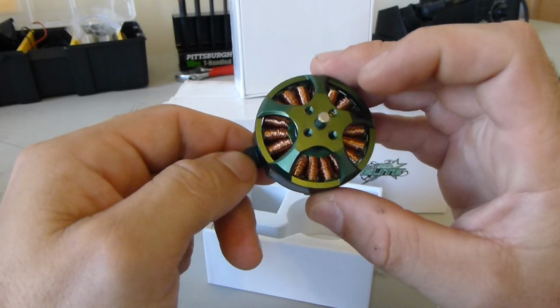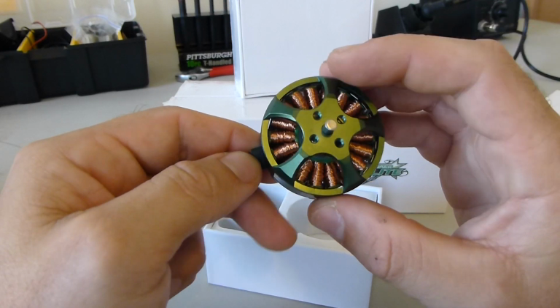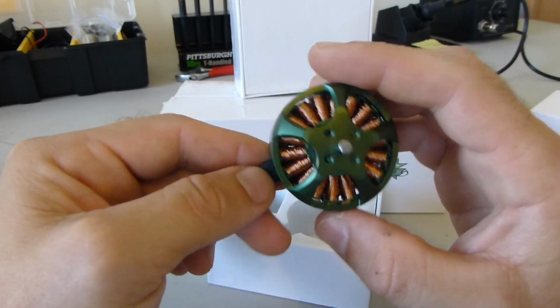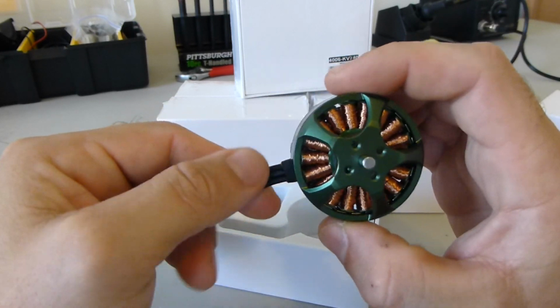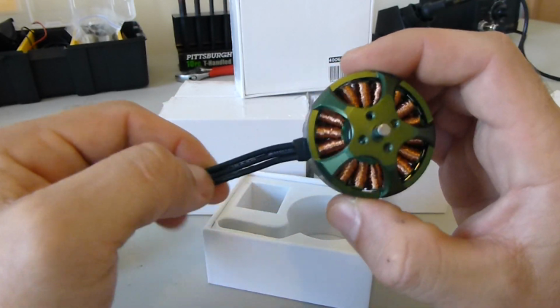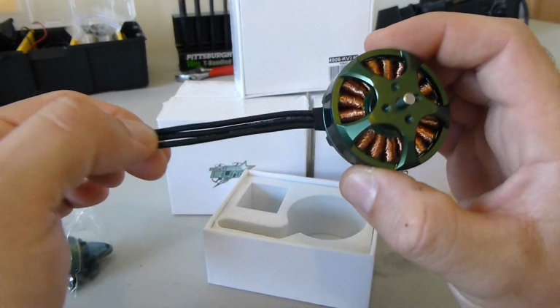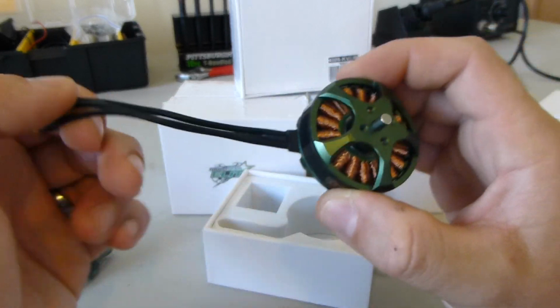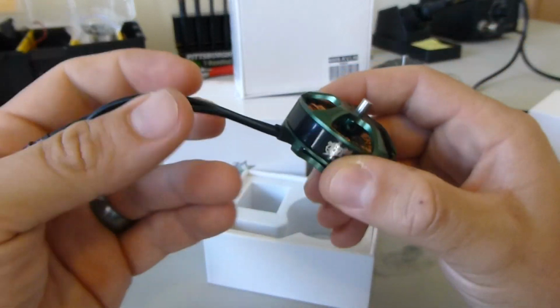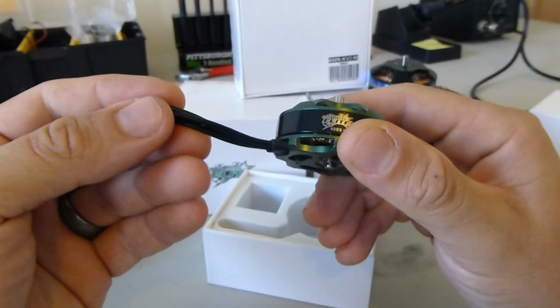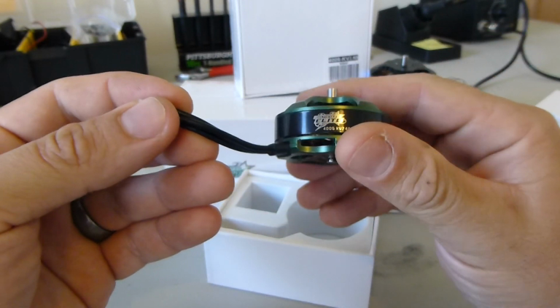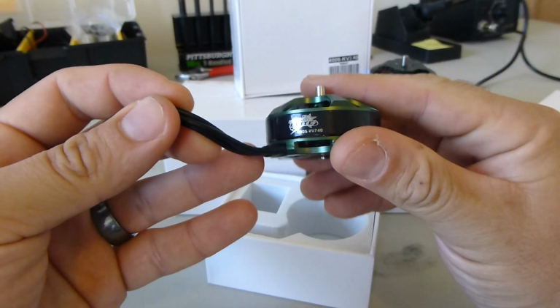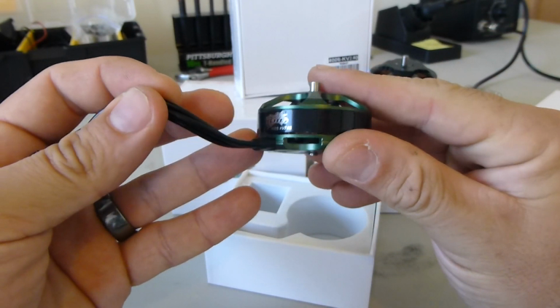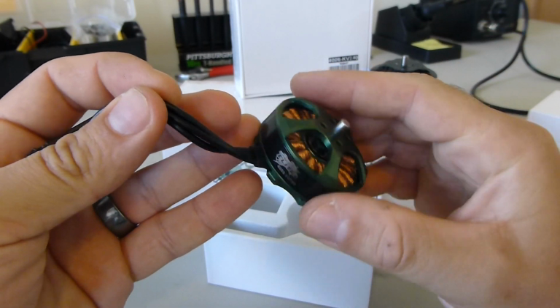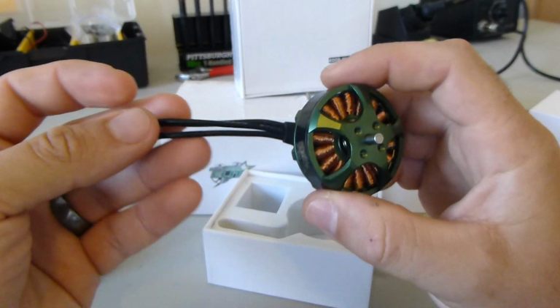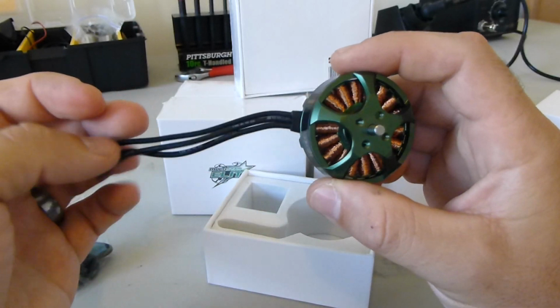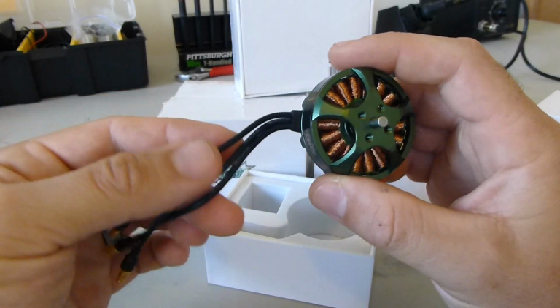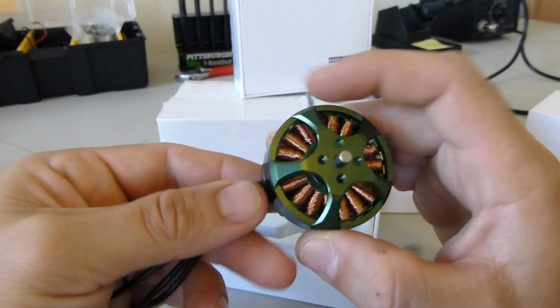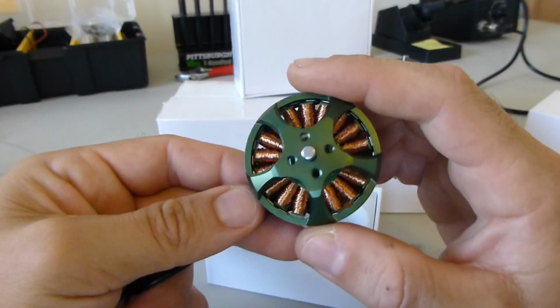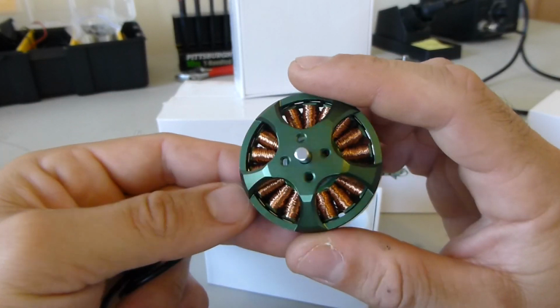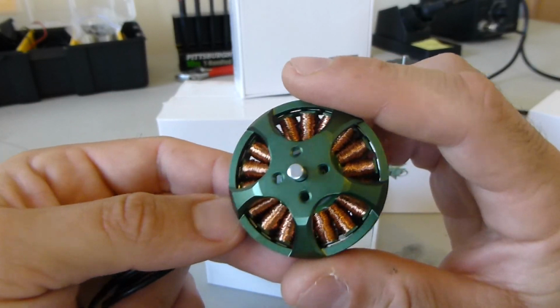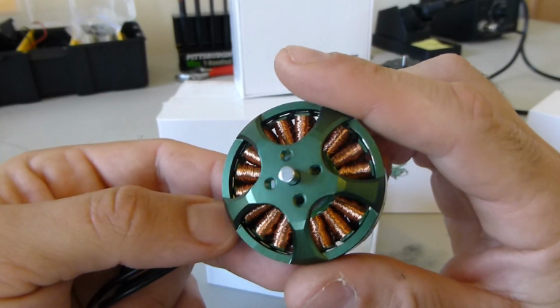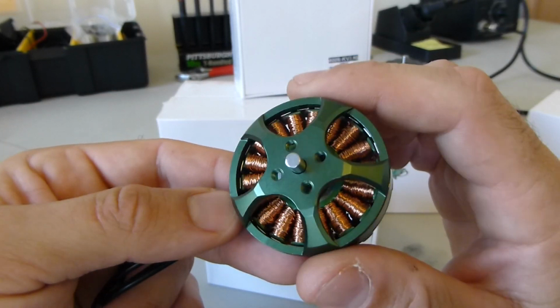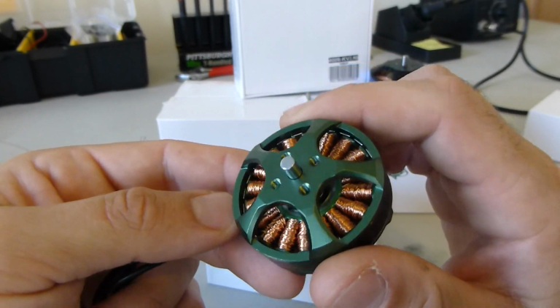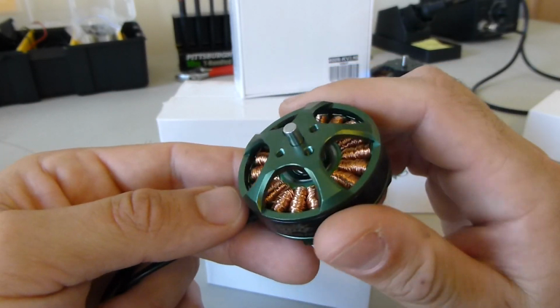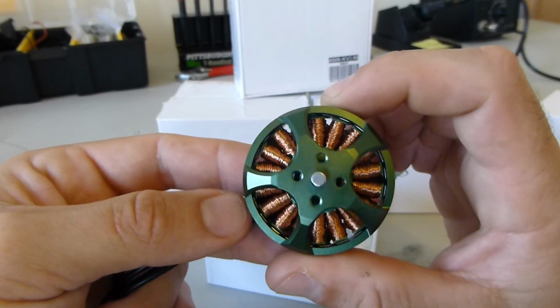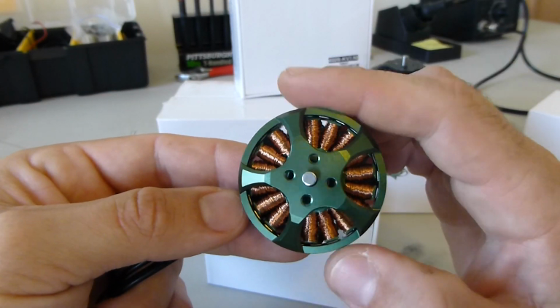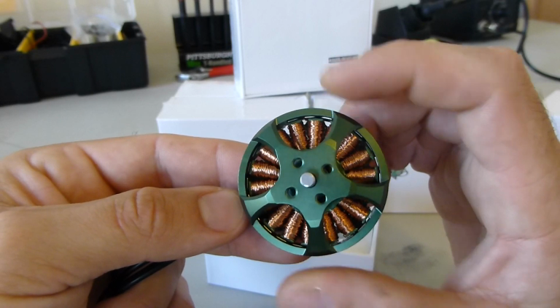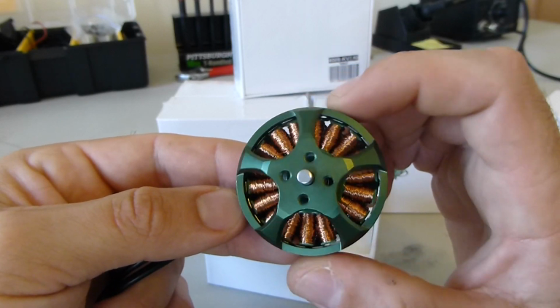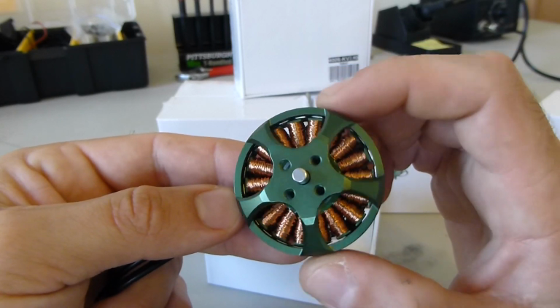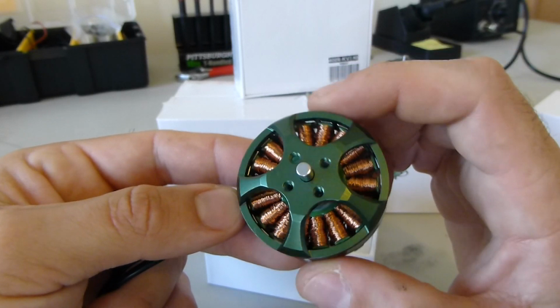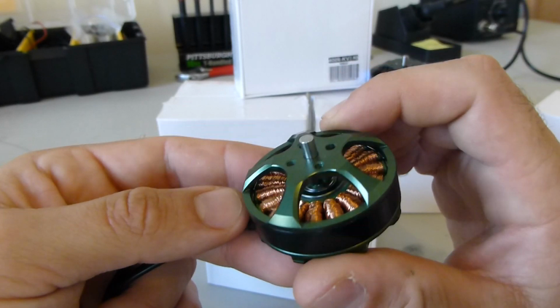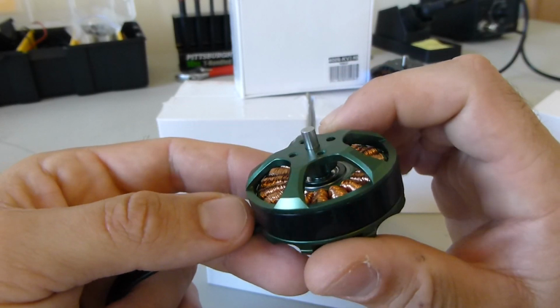These Multistar Elite motors are supposed to be all about efficiency. They're a little higher KV at 740, which is kind of counterintuitive to efficiency usually. But we're going to see if we can get any better flight times out of these, because that's what the Multistar Elite line is all about.